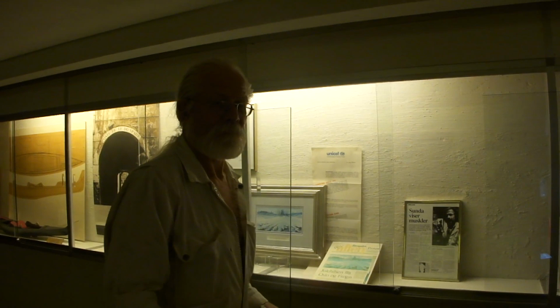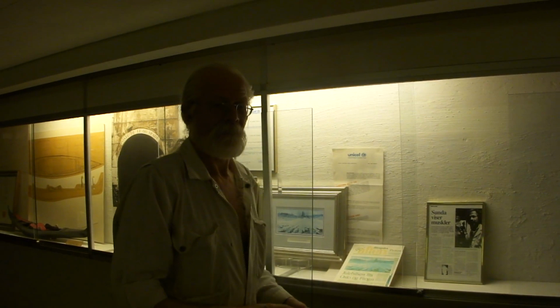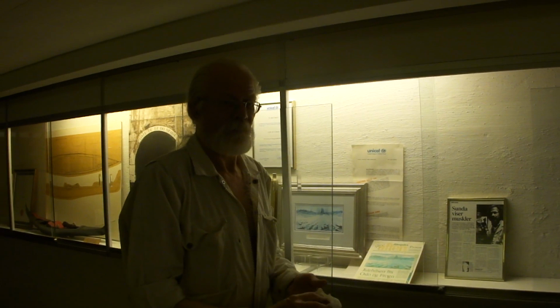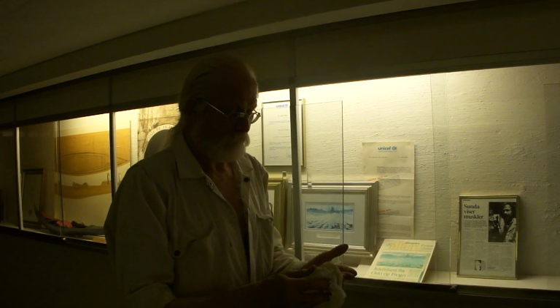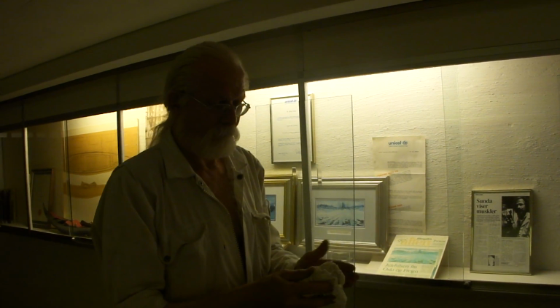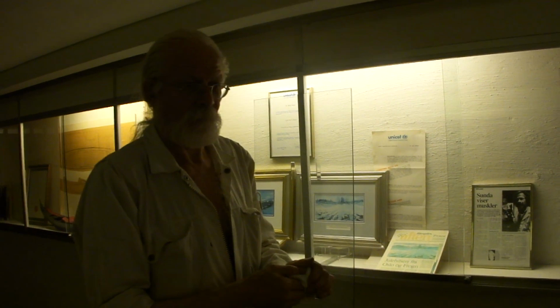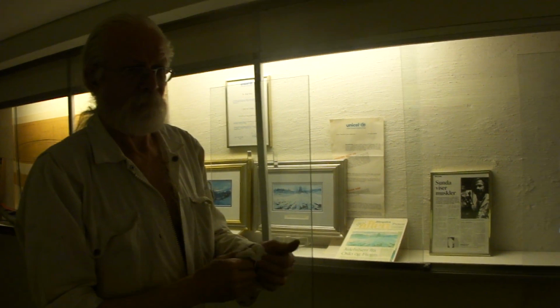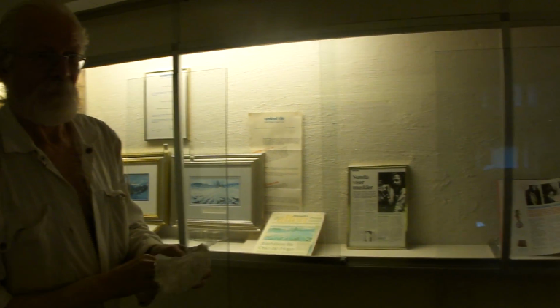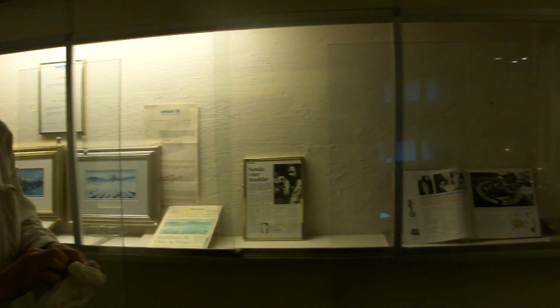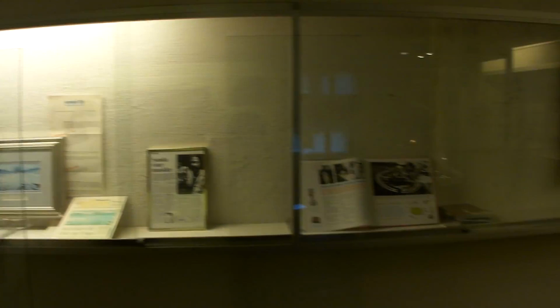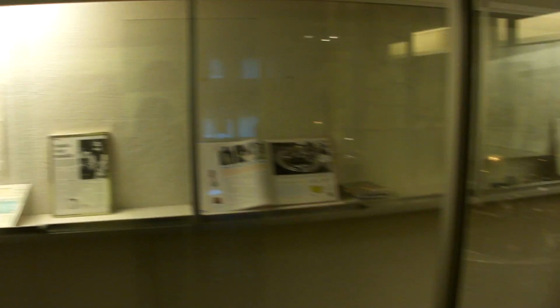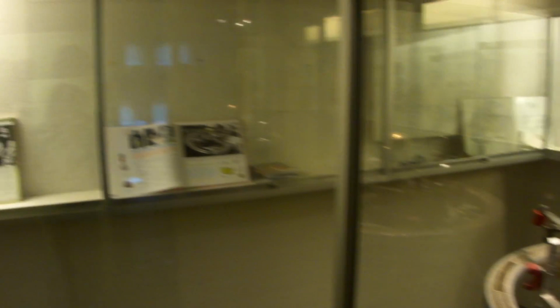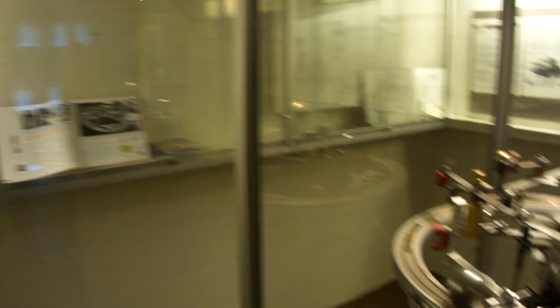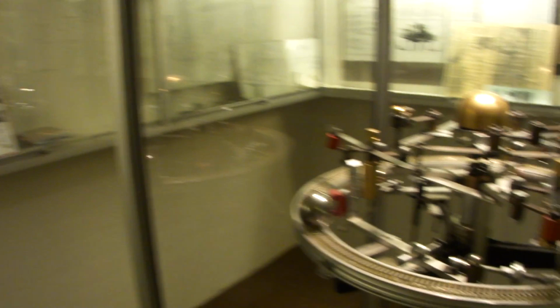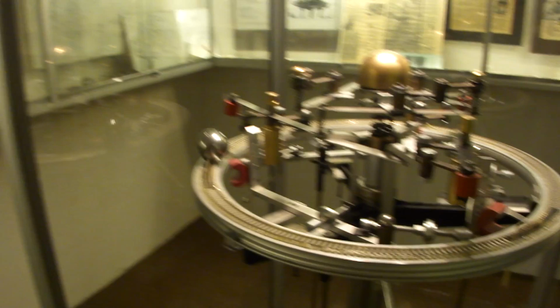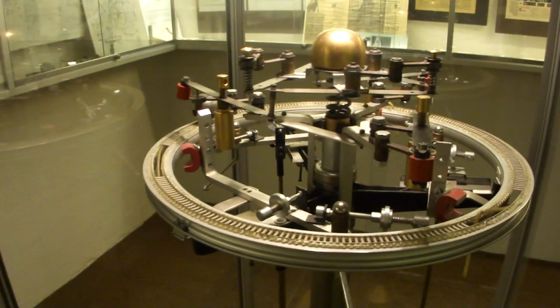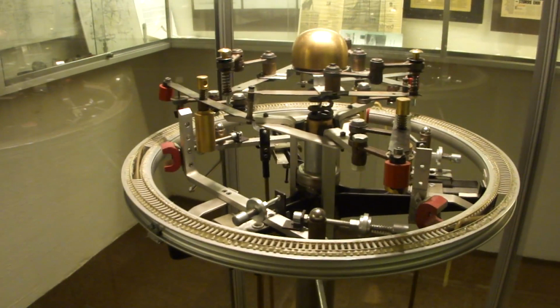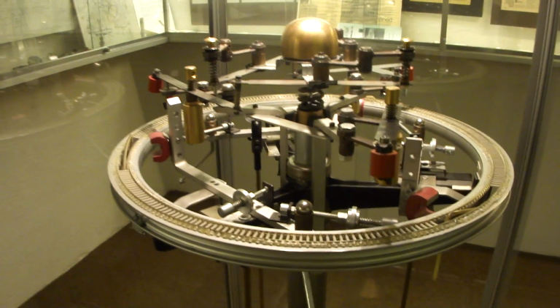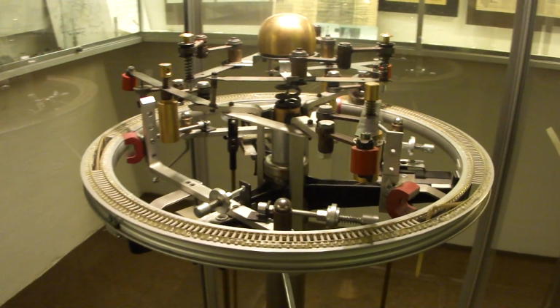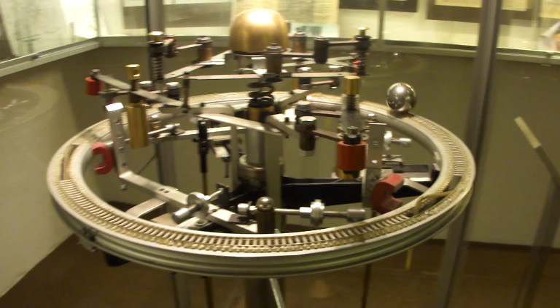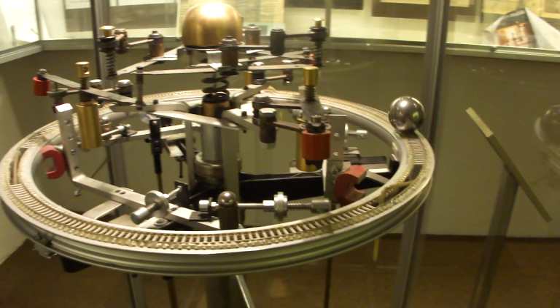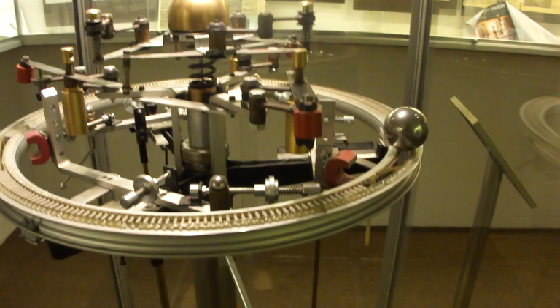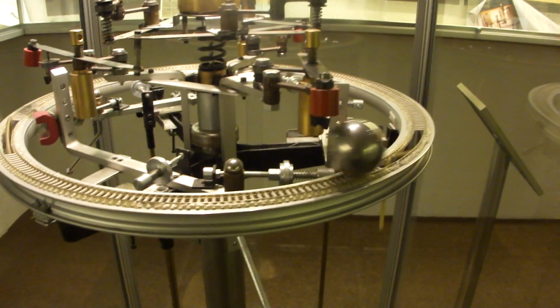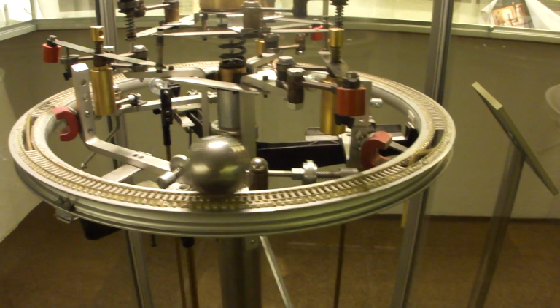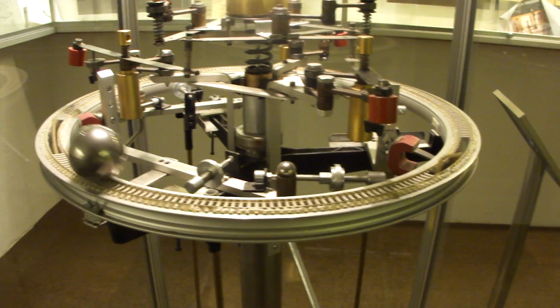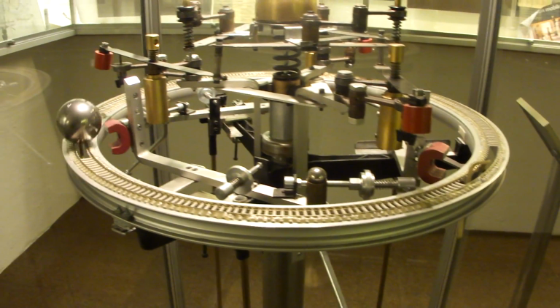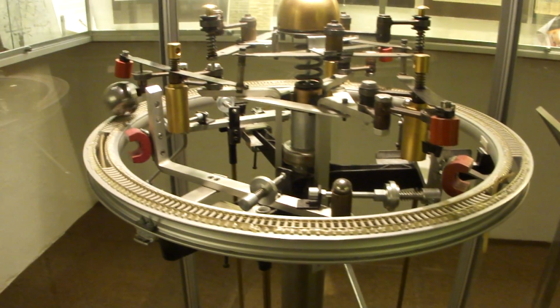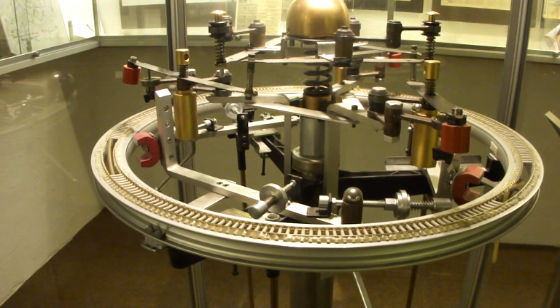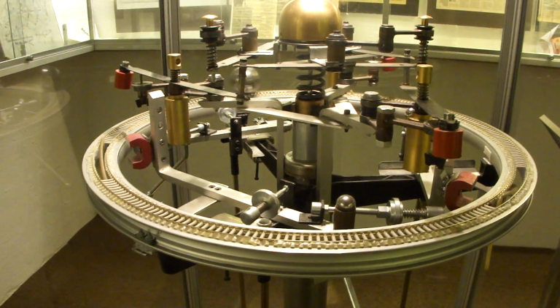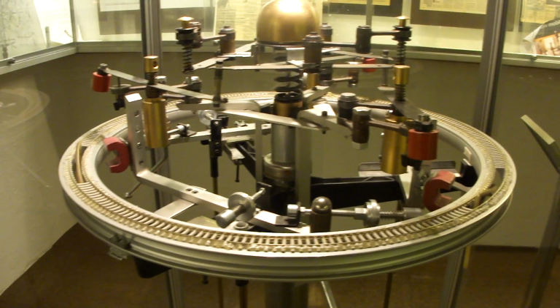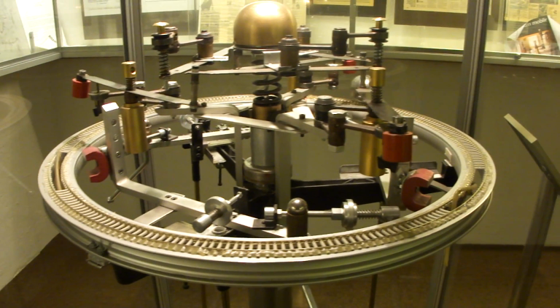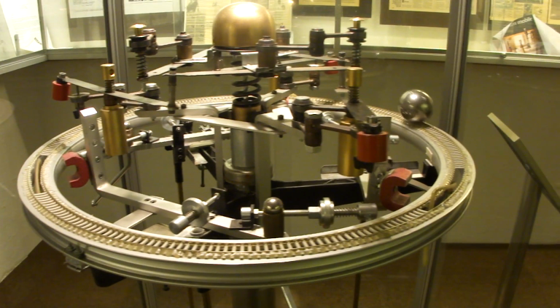Mr. Finthrud has just started the machine, and here we have it. Now it's running in perpetual motion.